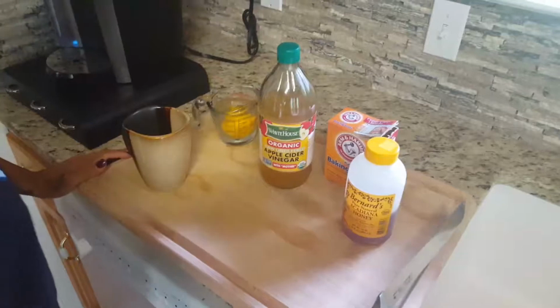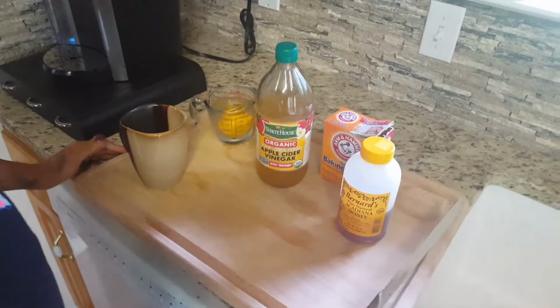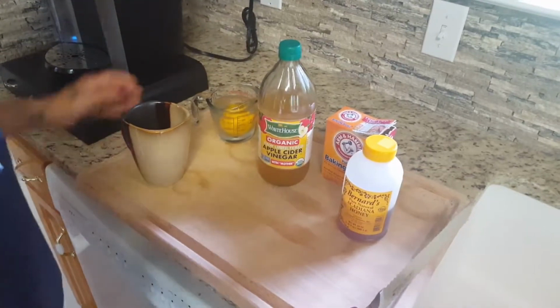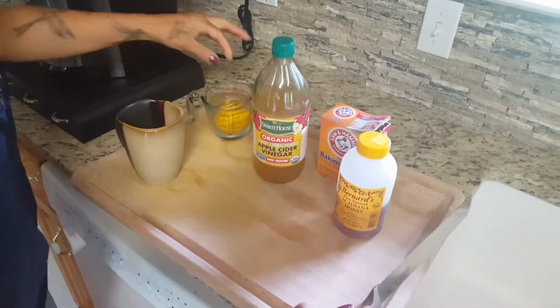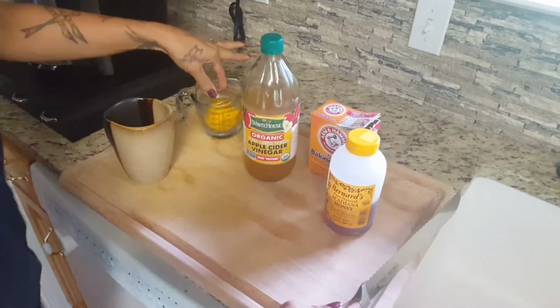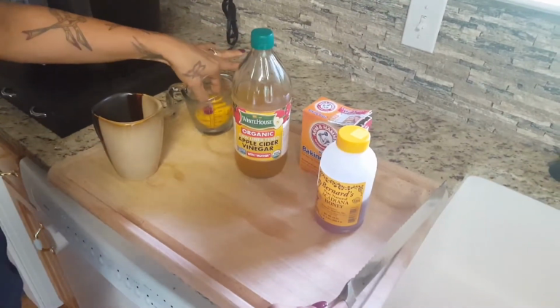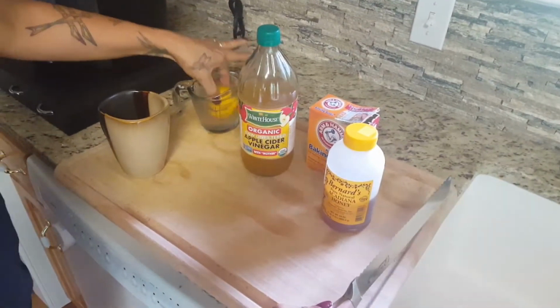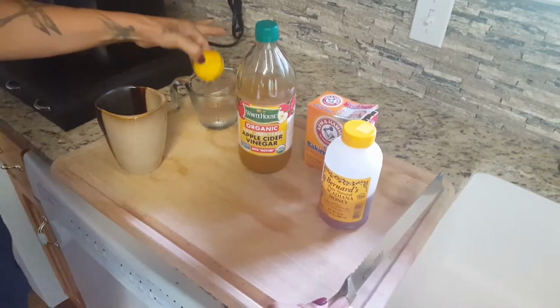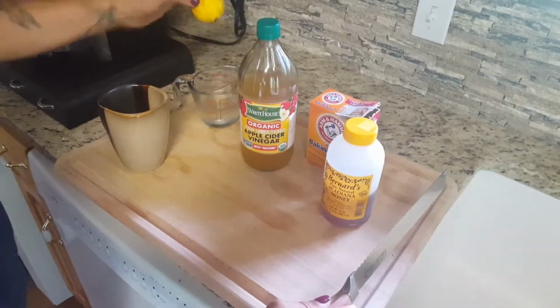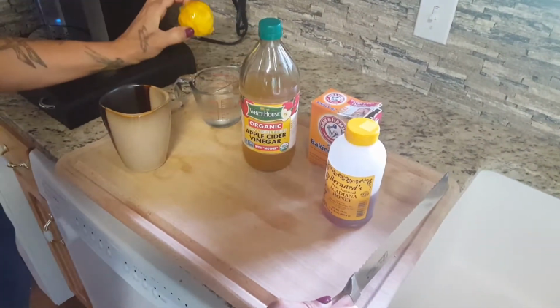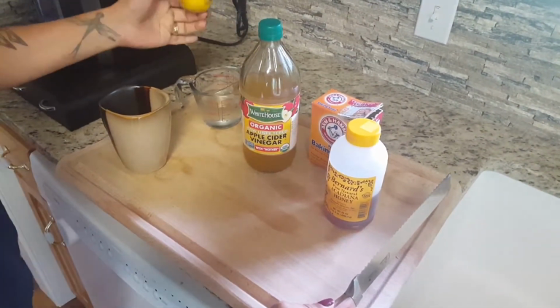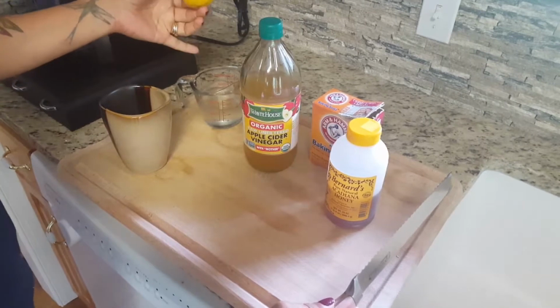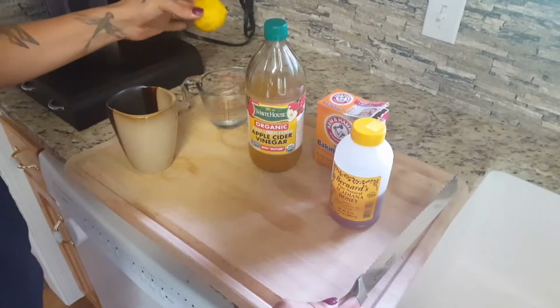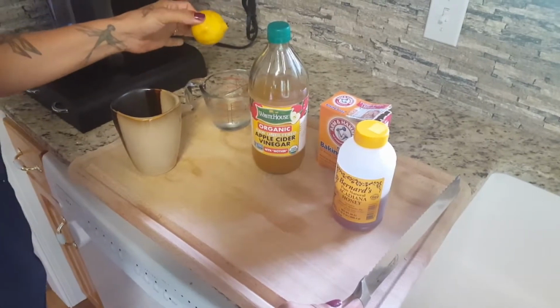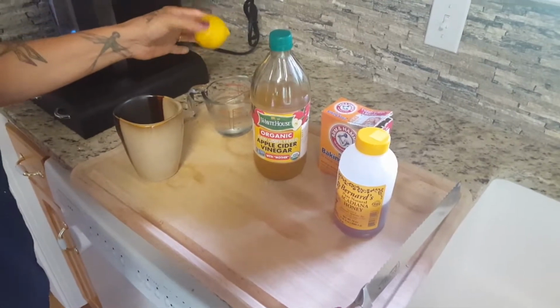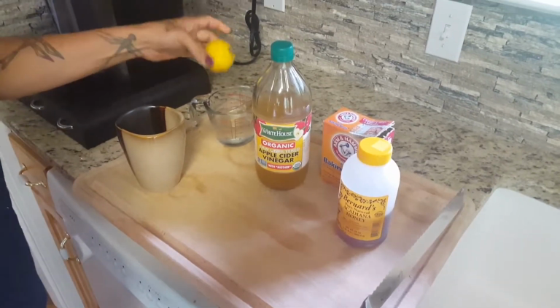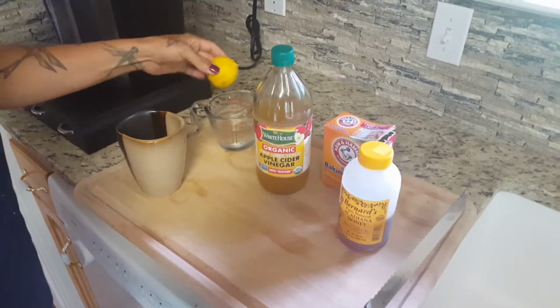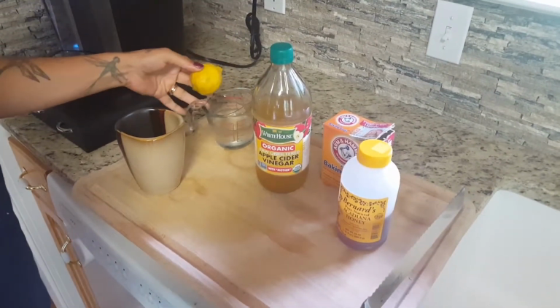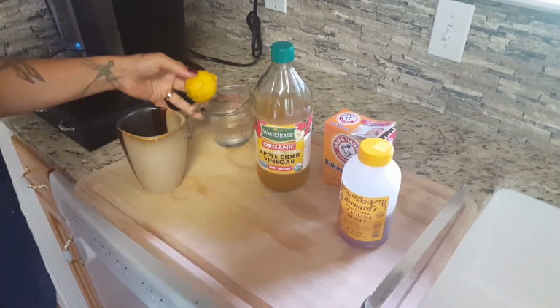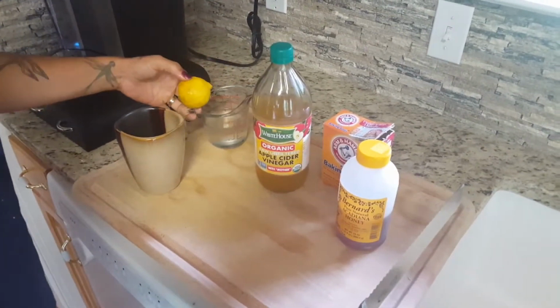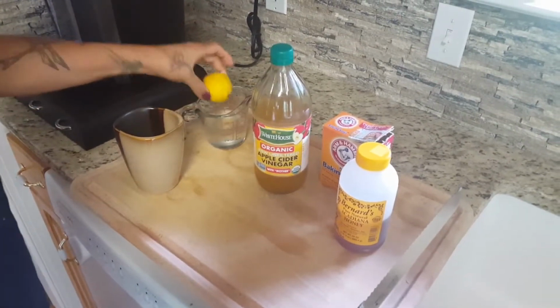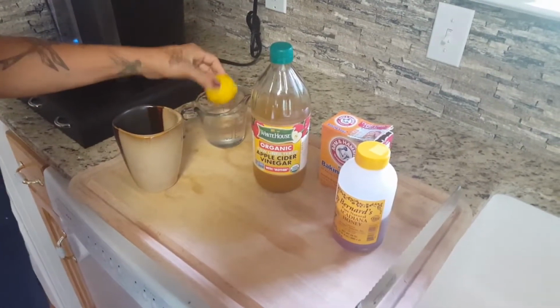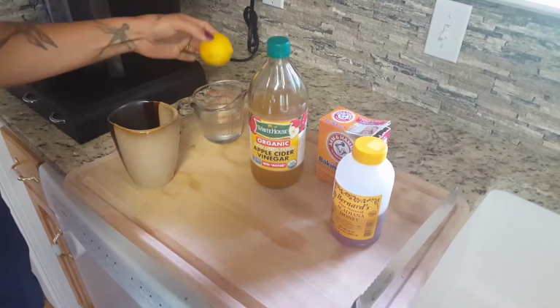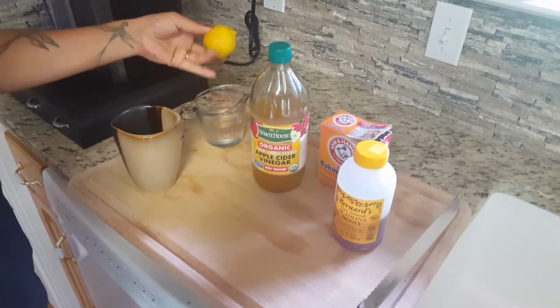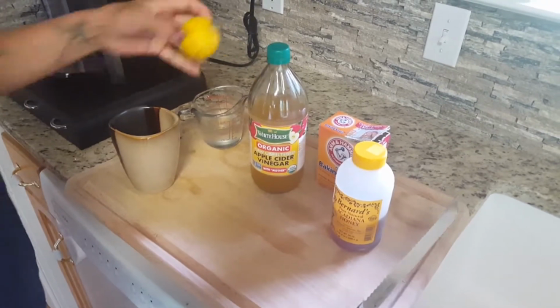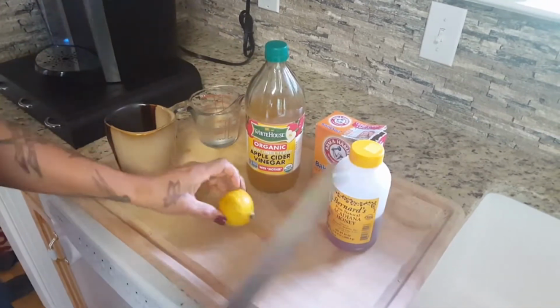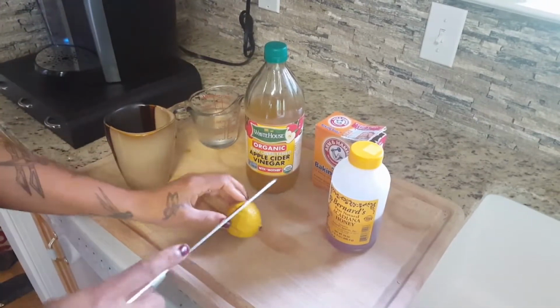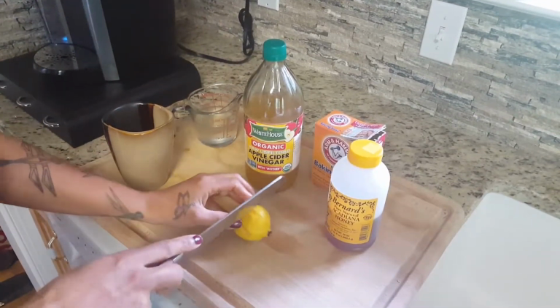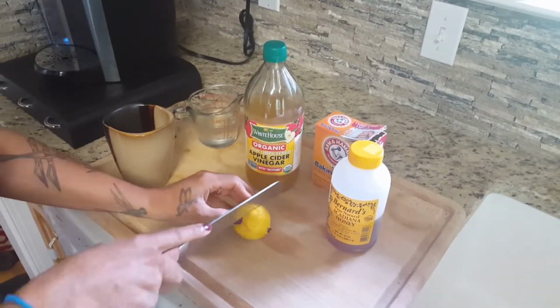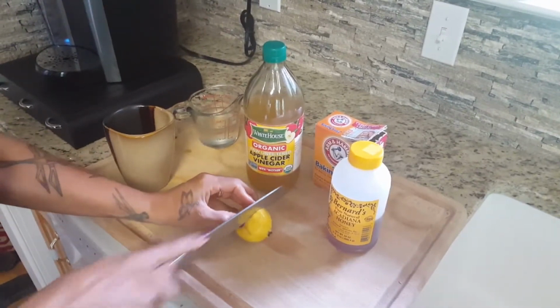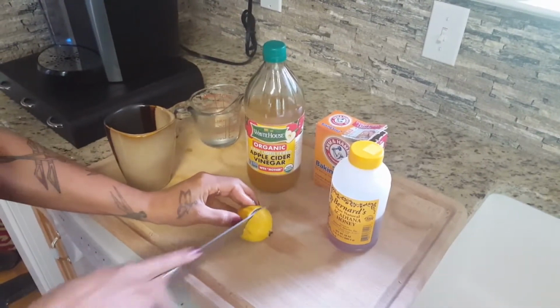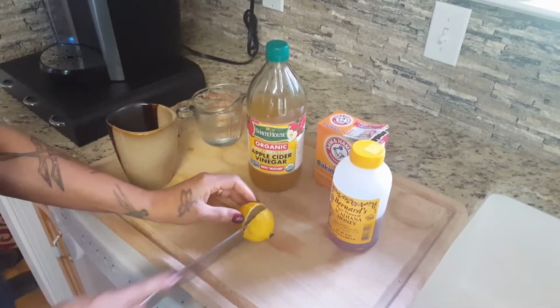We're back. The other day we had a dried up lemon and we thought that we had to throw it away, but we wanted to test it out and see if just by submerging it in water it would revive it back to life — because after all, water is life.